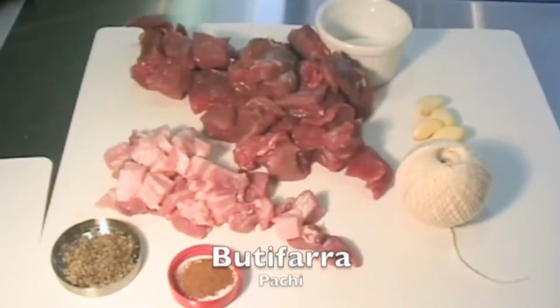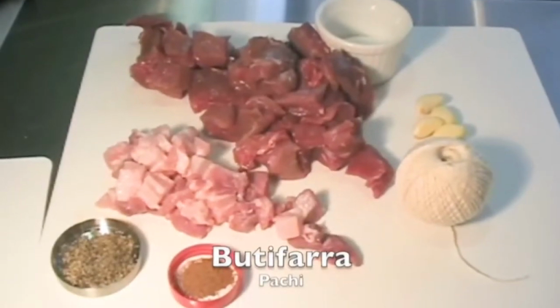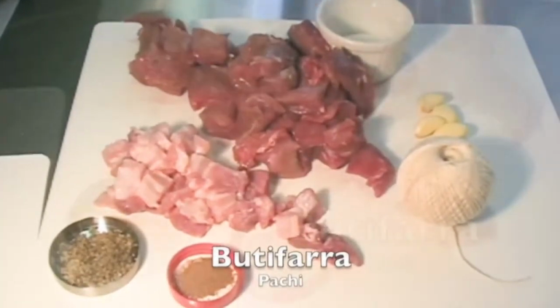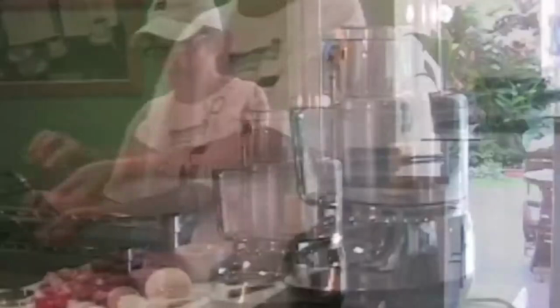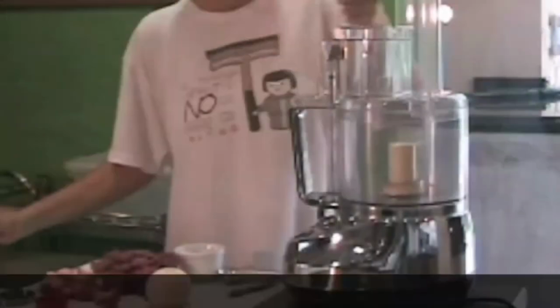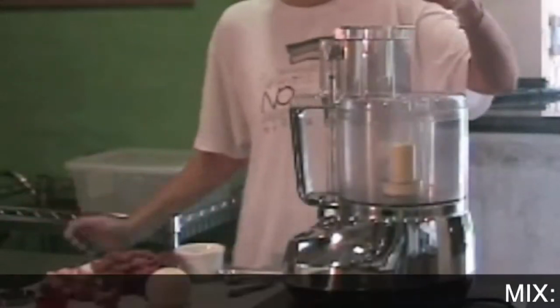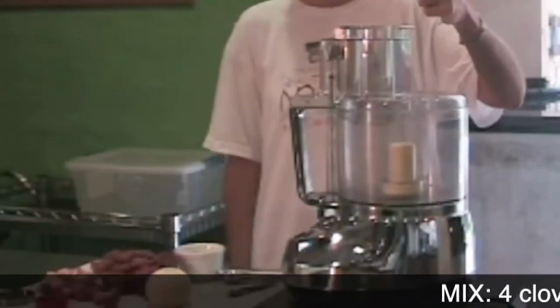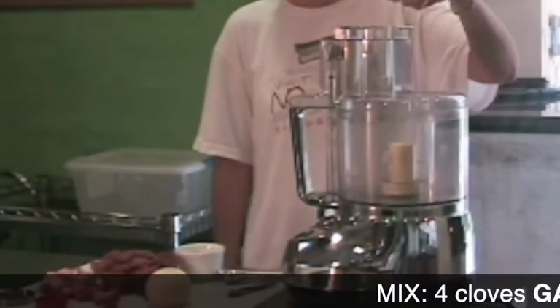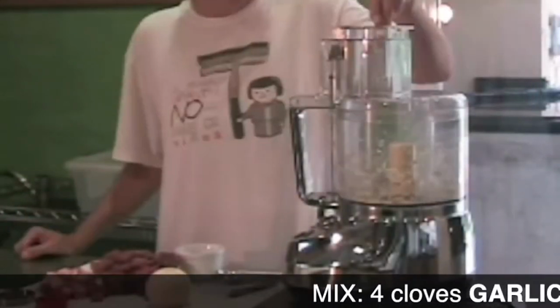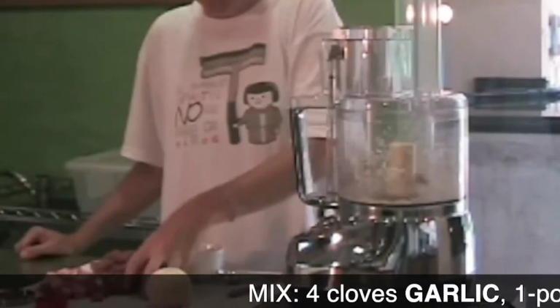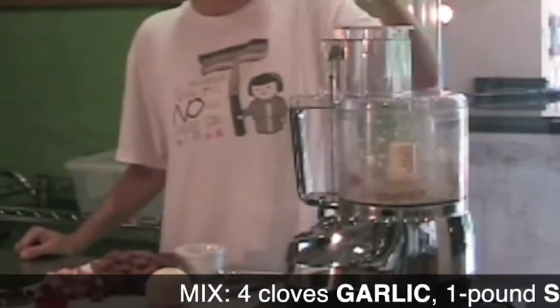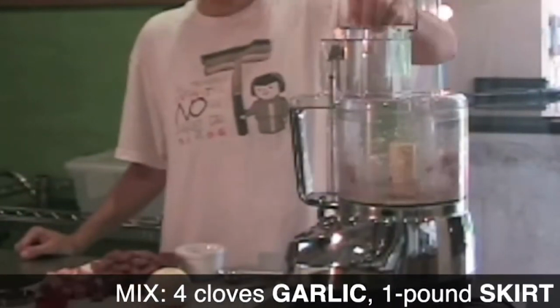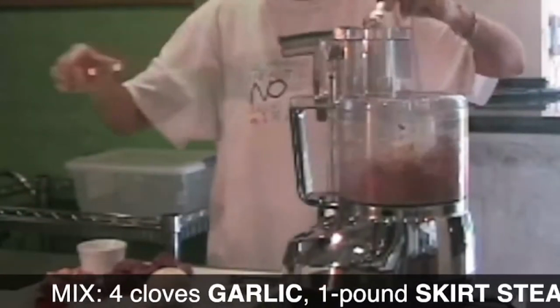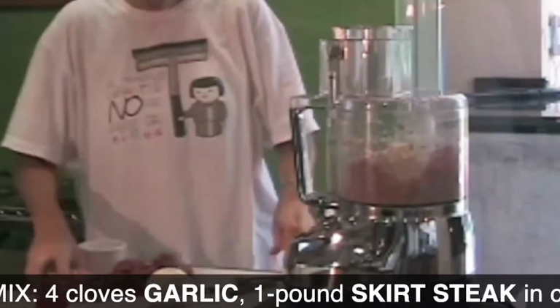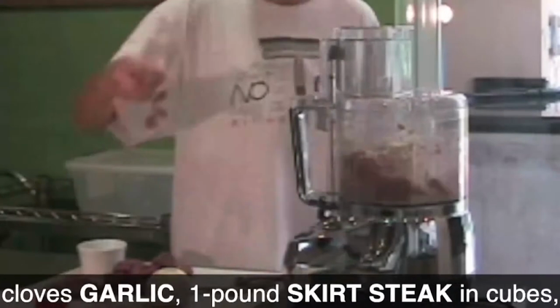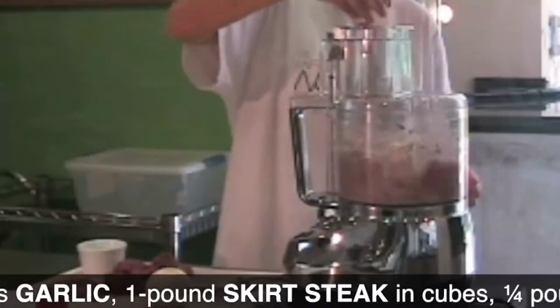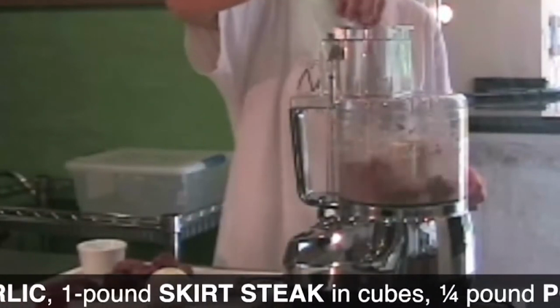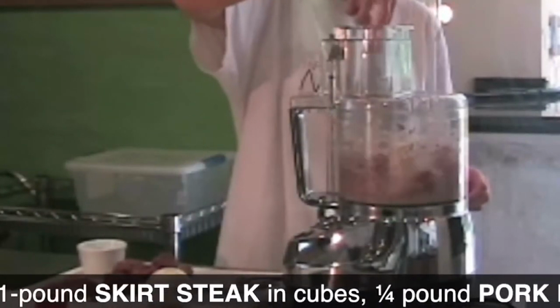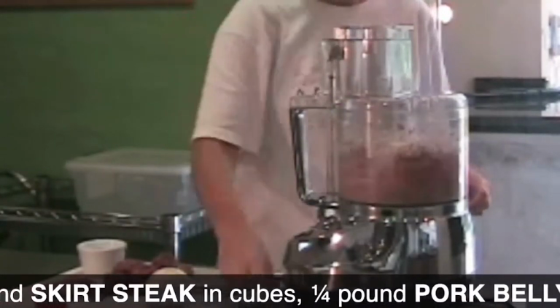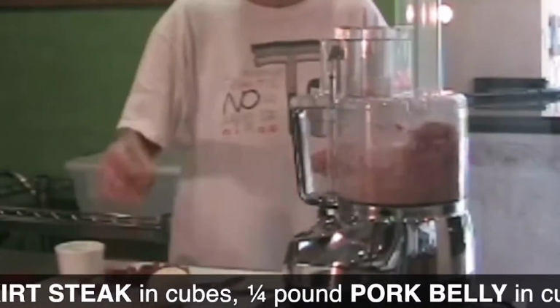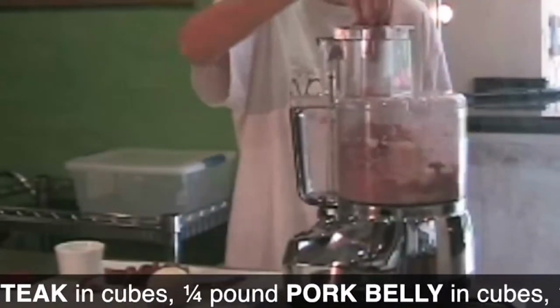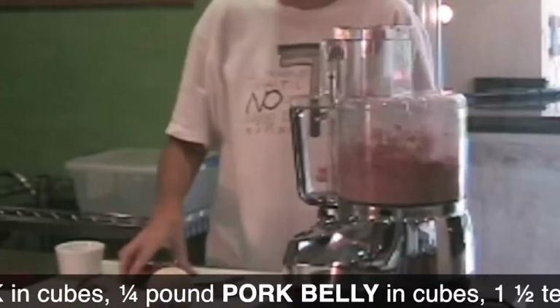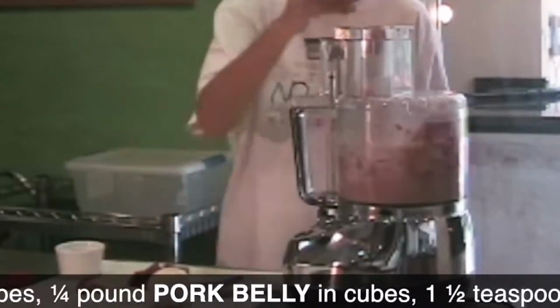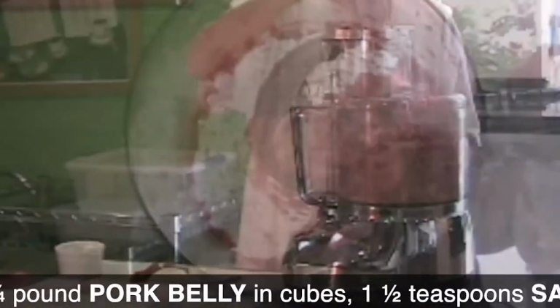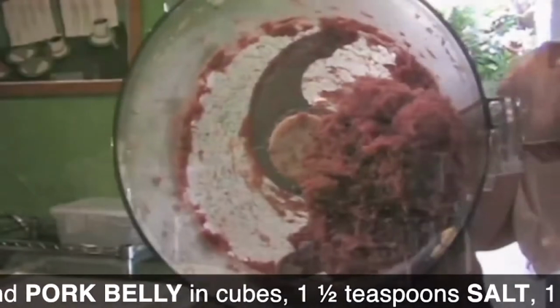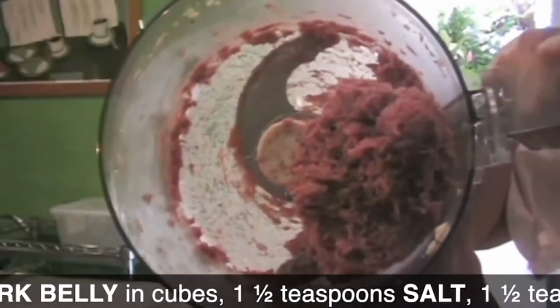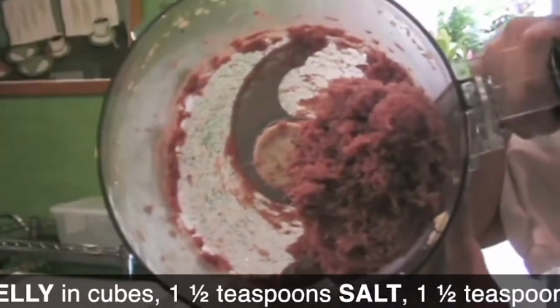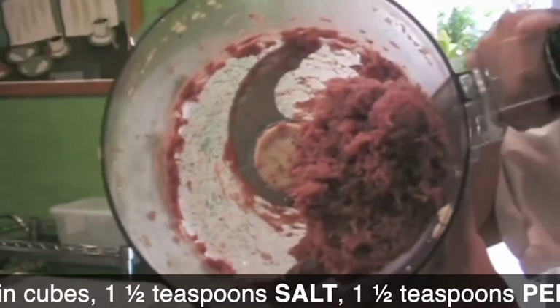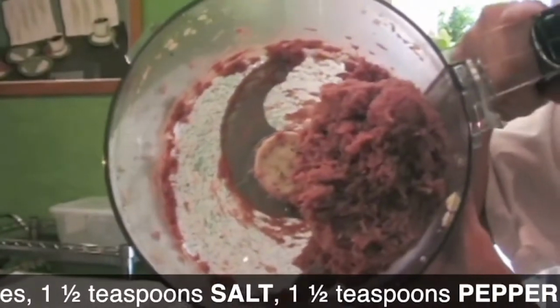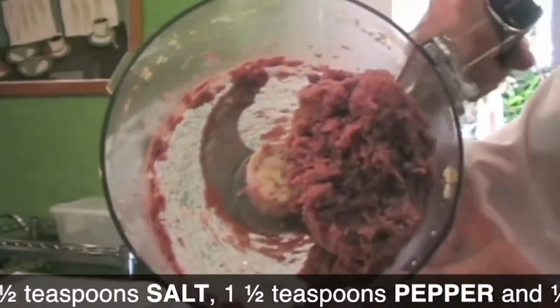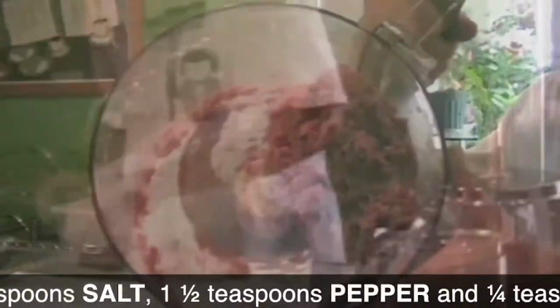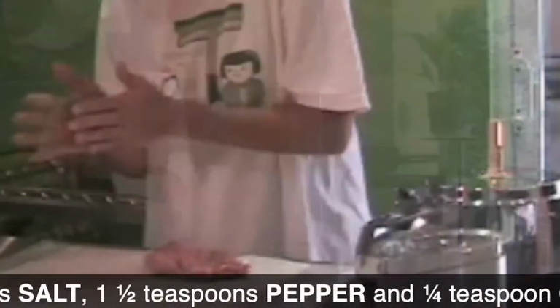Butifarras at home — it will only take minutes. Place the meat in cubes. Once it's all ground, add the fat also in small pieces. Grind it, then add the salt and pepper, and you are done.